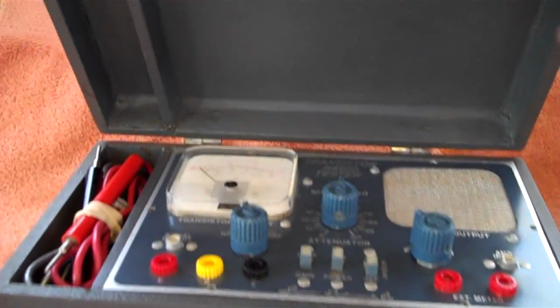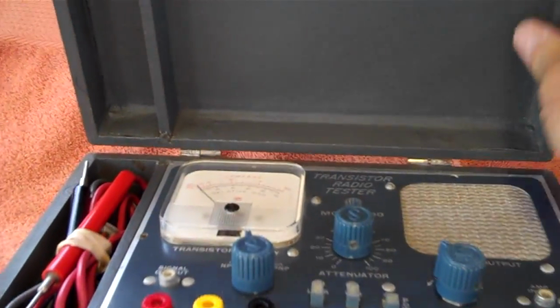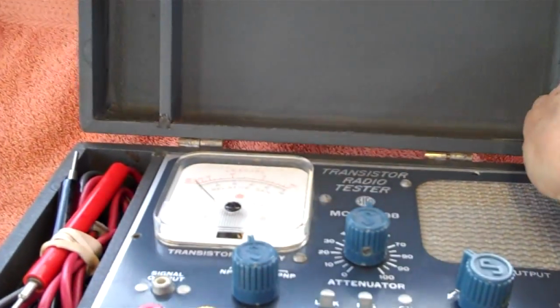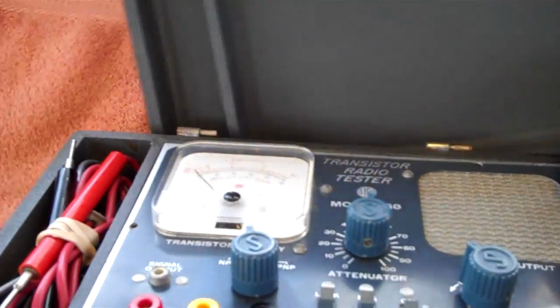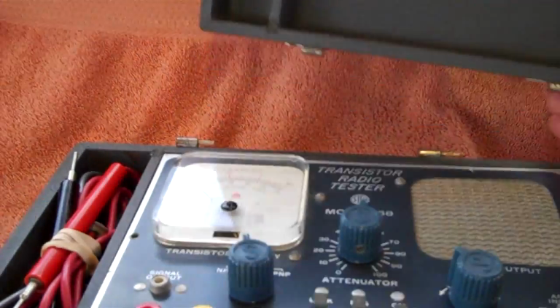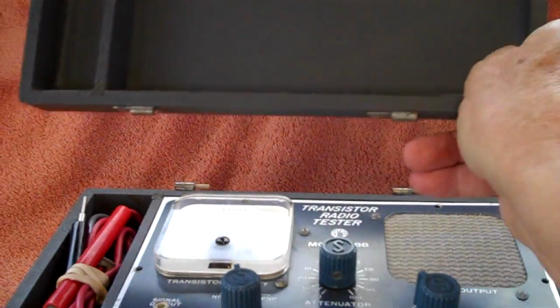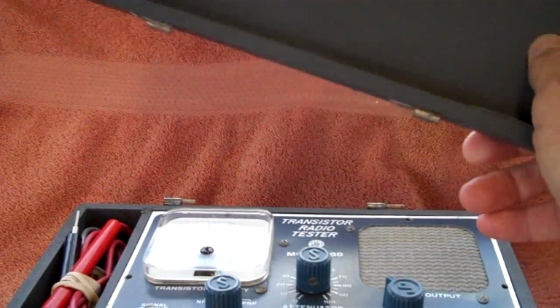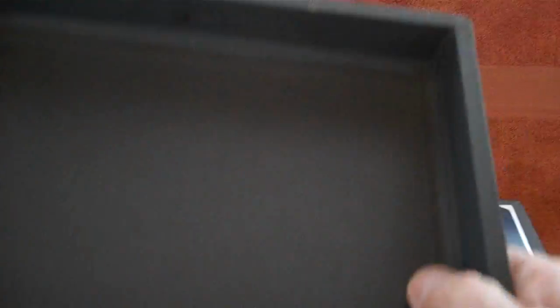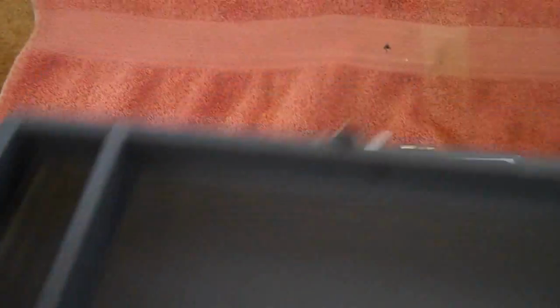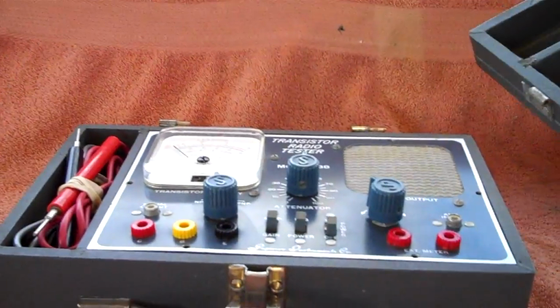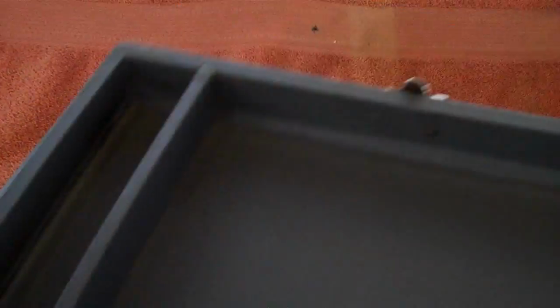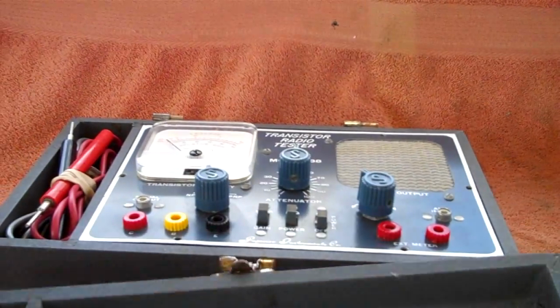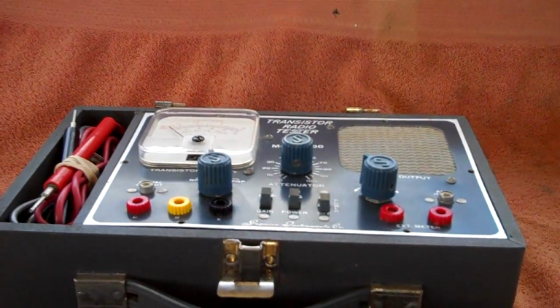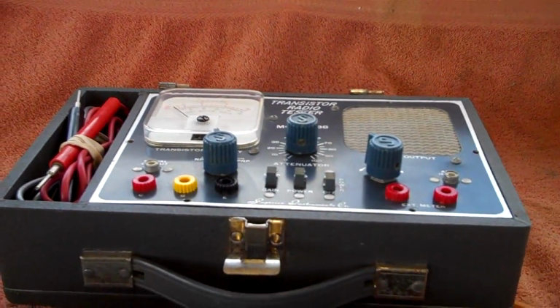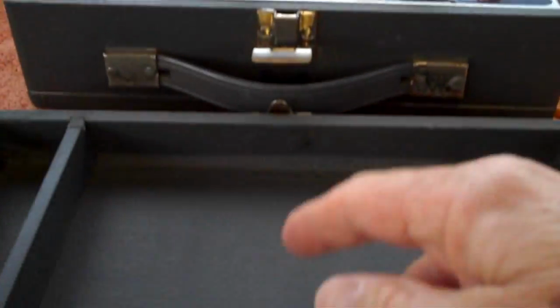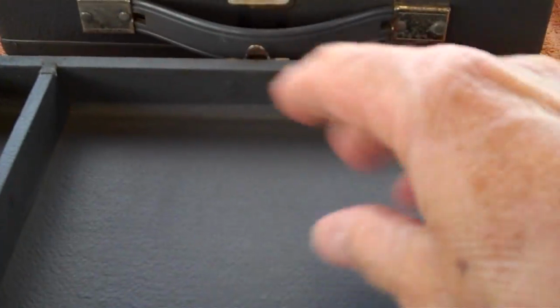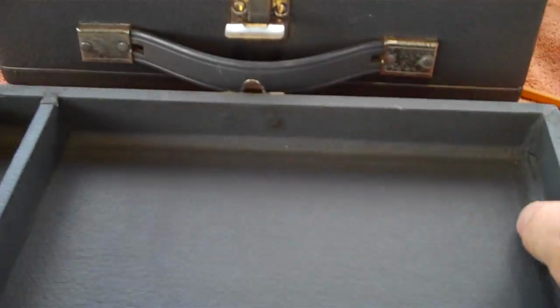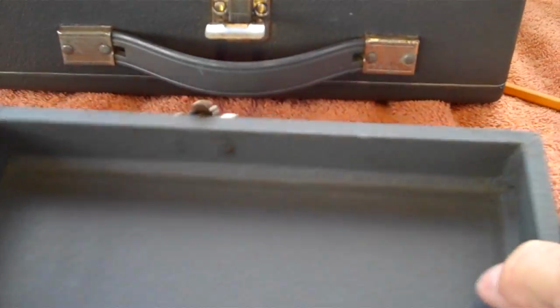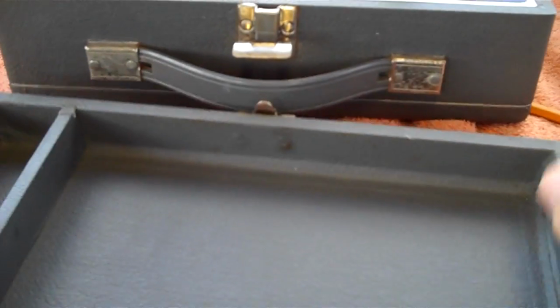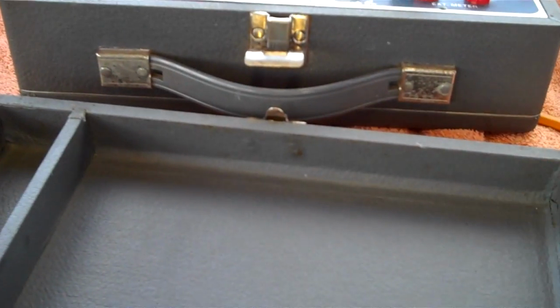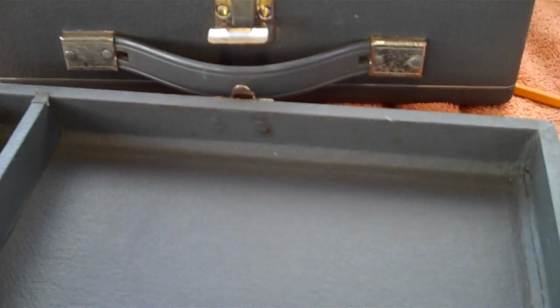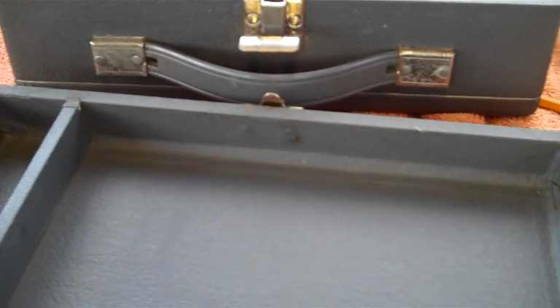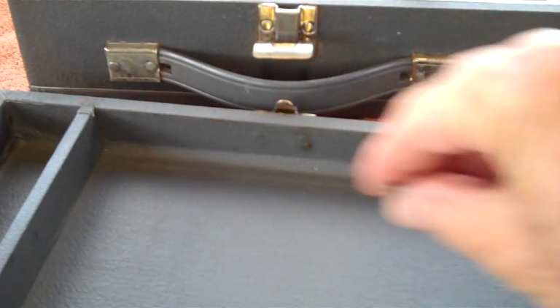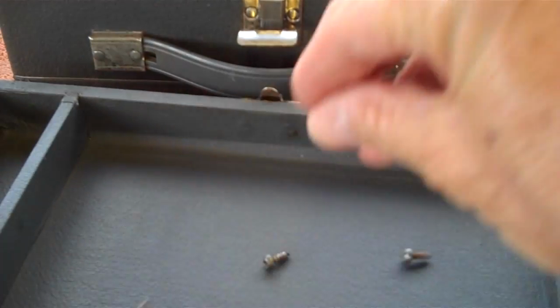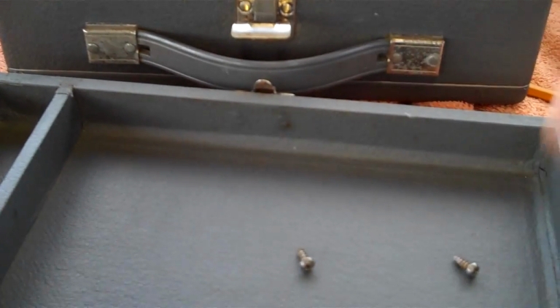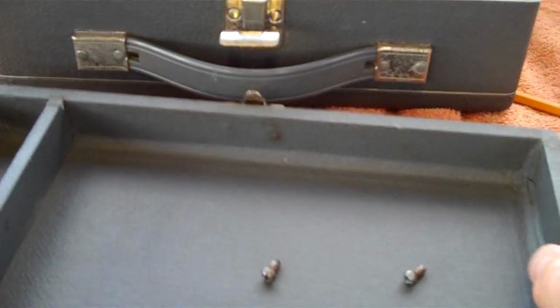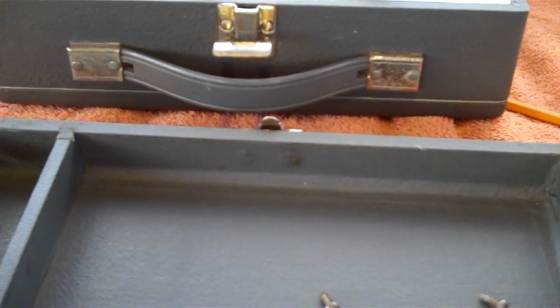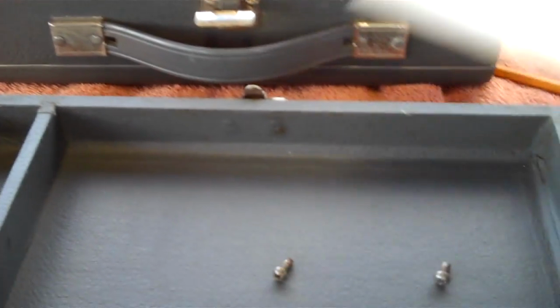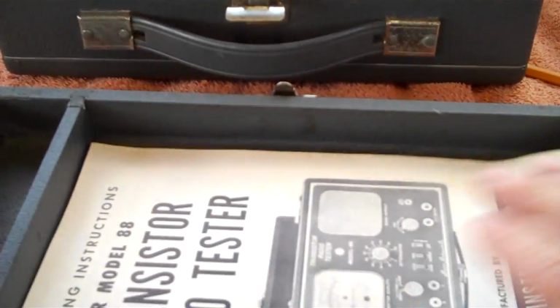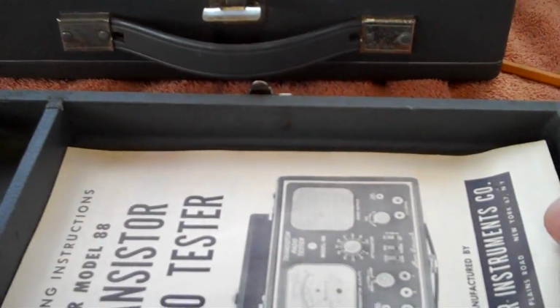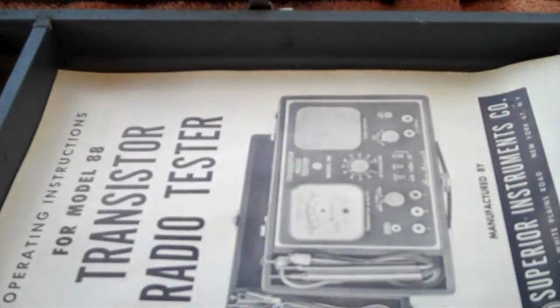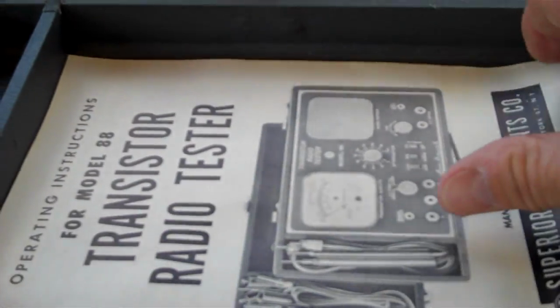This little unit has a removable lid, which is what I like — it just slides right off. You can use it to hold your screws and parts as you tear radios apart temporarily. And it'll also hold your instruction sheet.